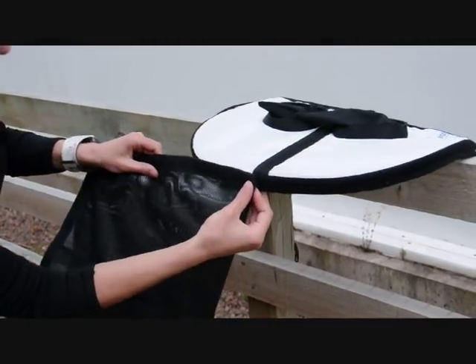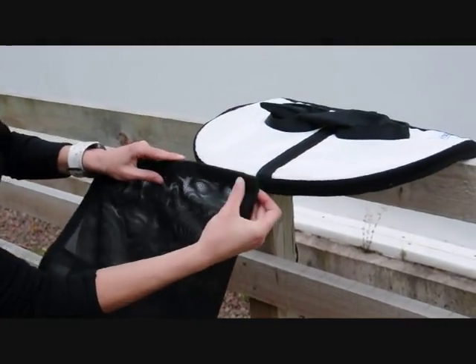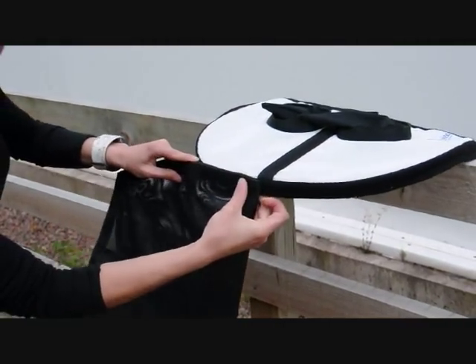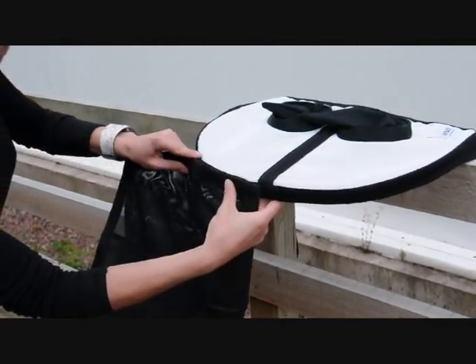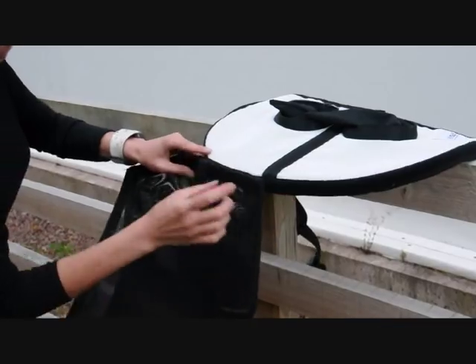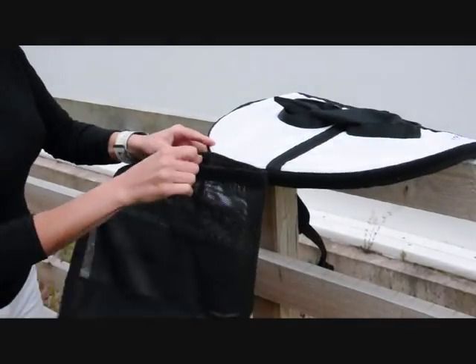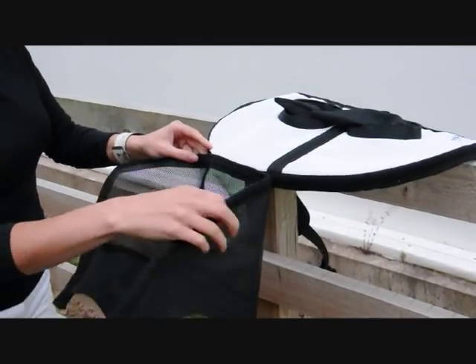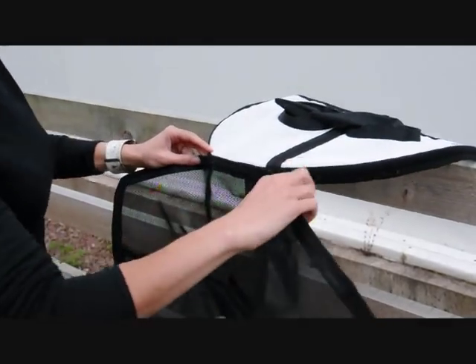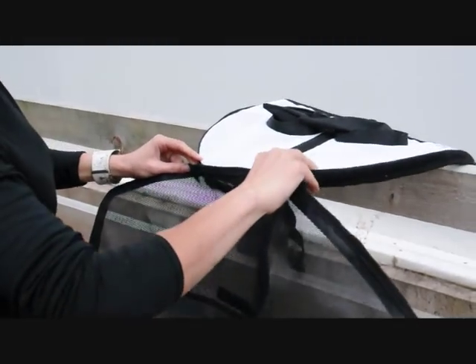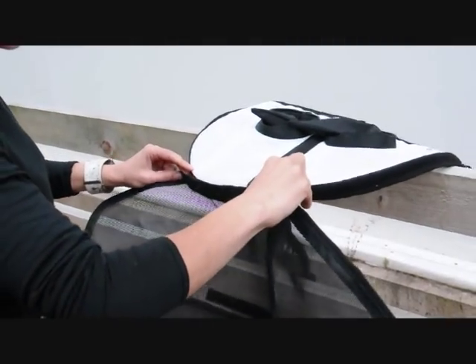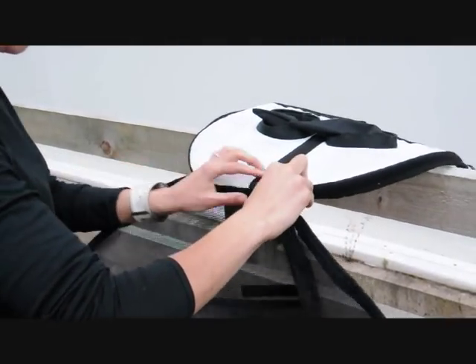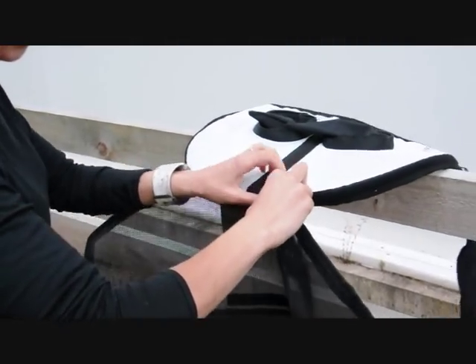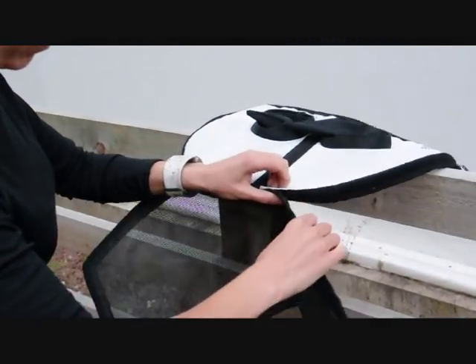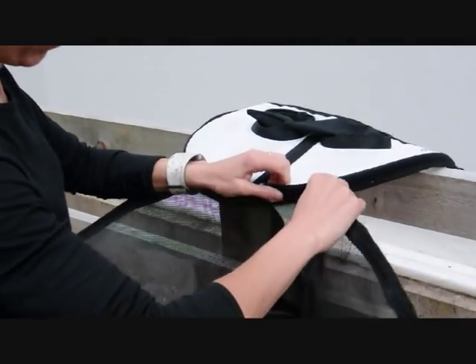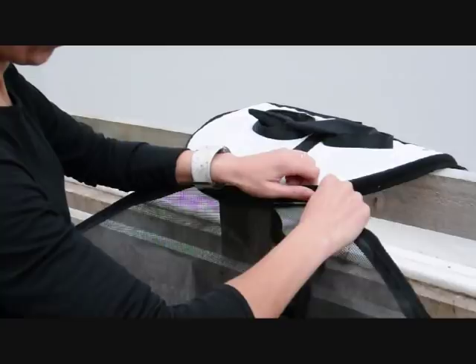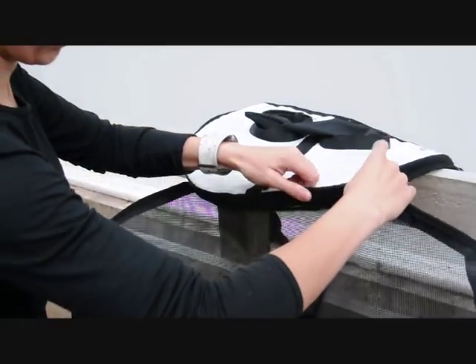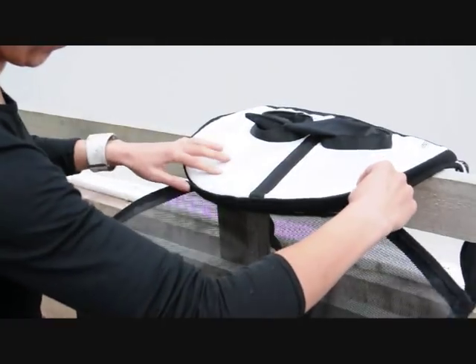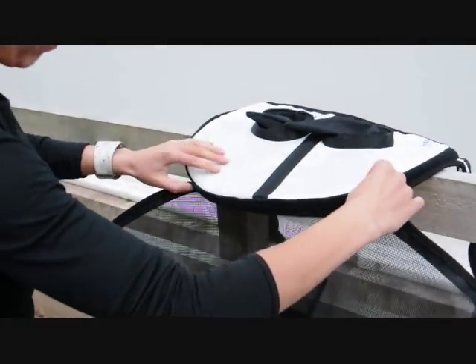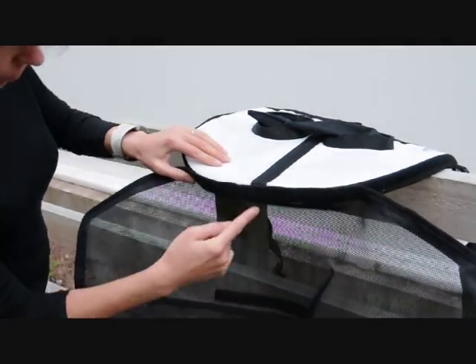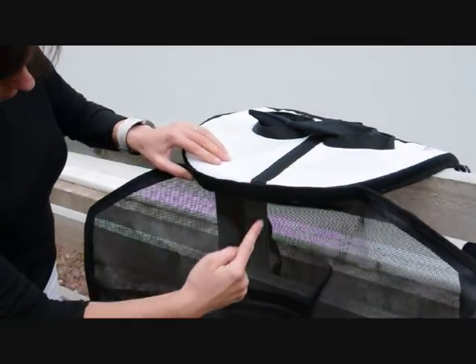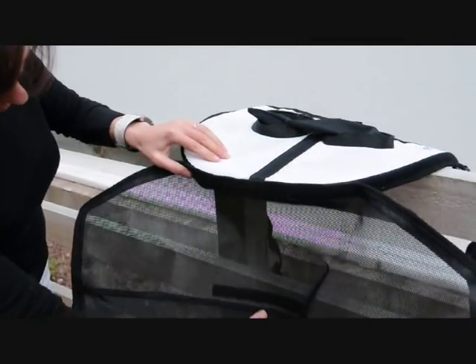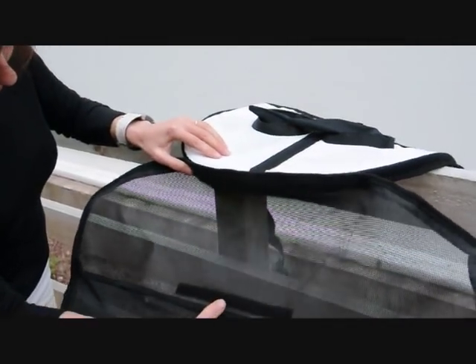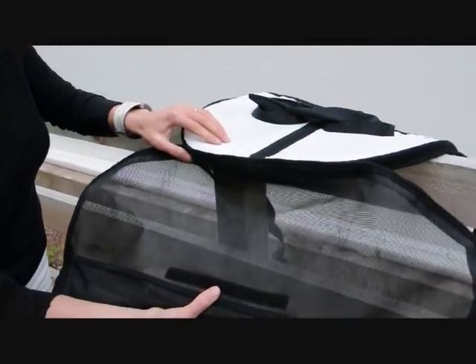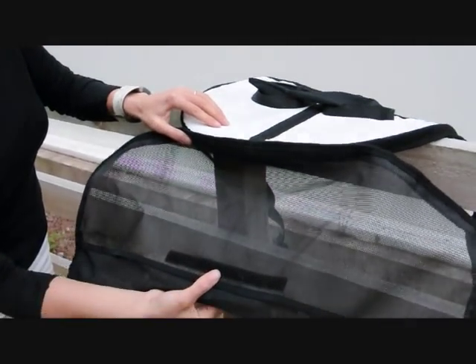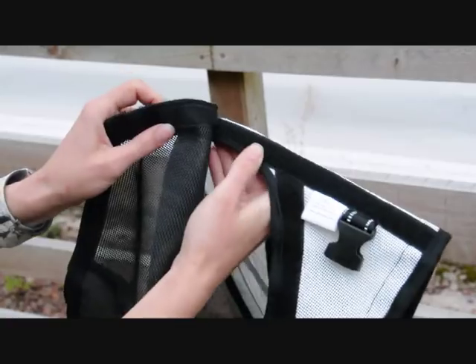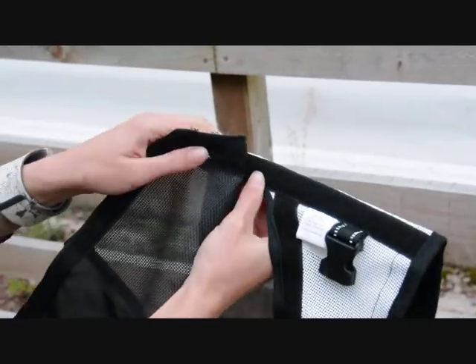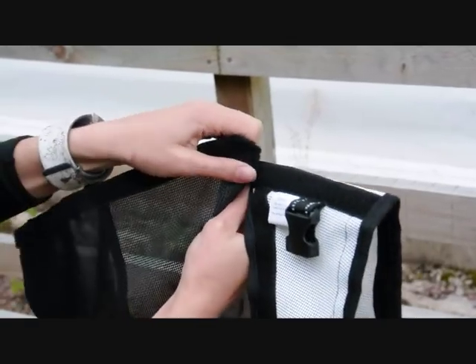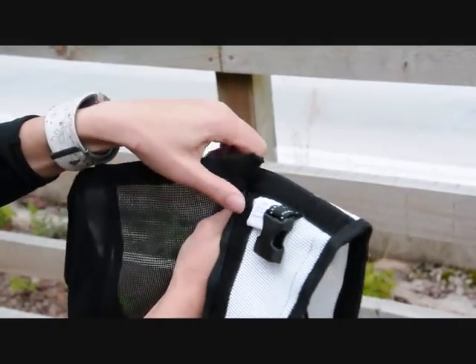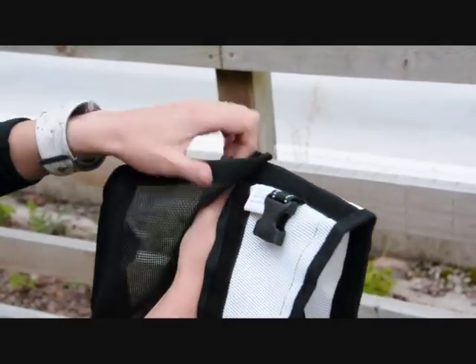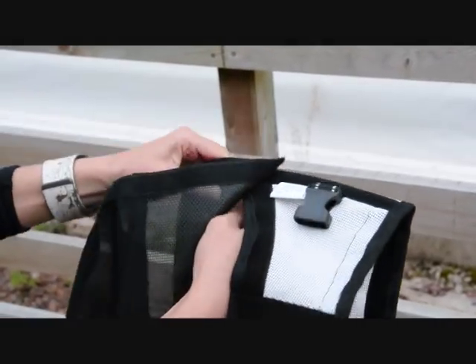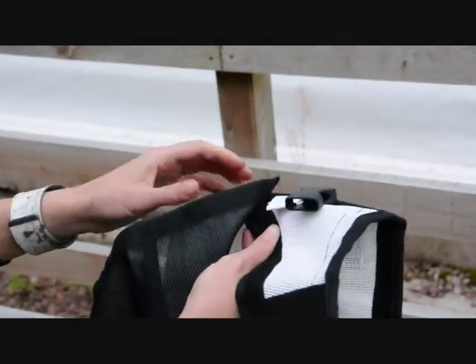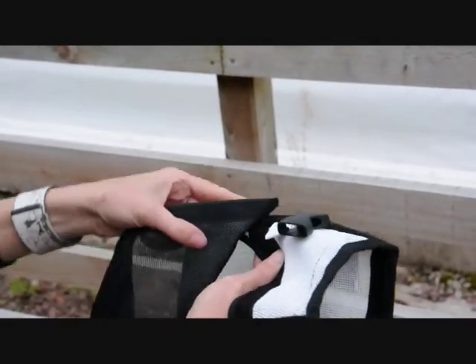To attach the two pieces, take the black face mesh and fold it in half. Place the folded edge against the velcro at the centre of the headpiece. Follow the line of velcro around the fly visor, being sure to press the two sides together securely.